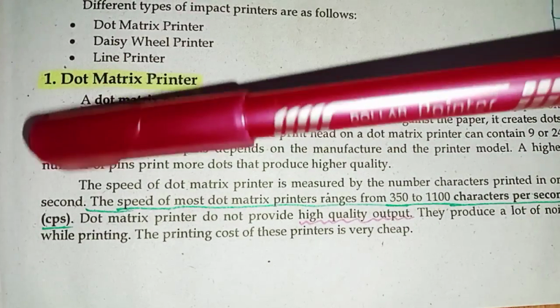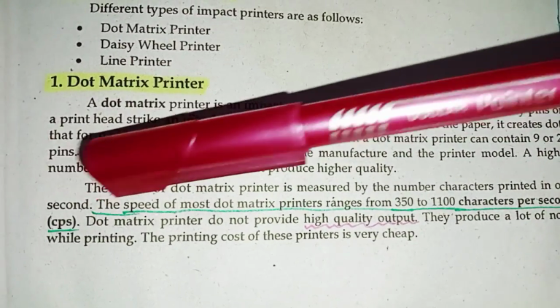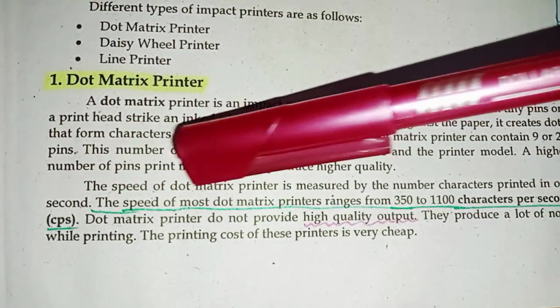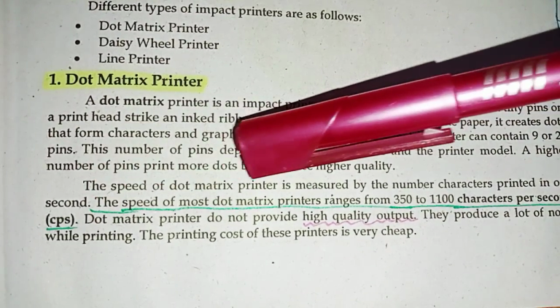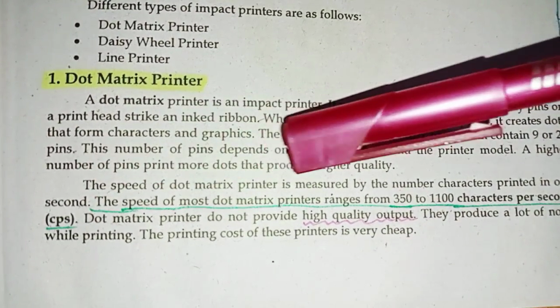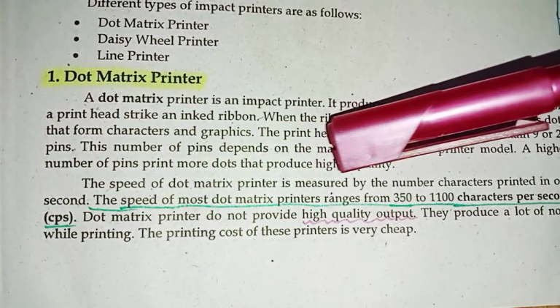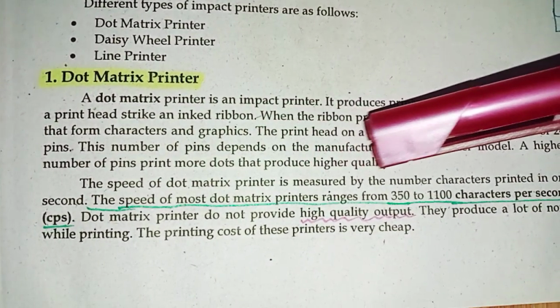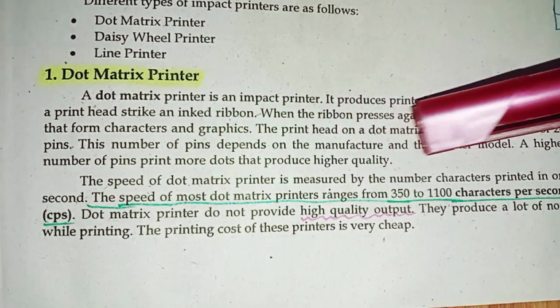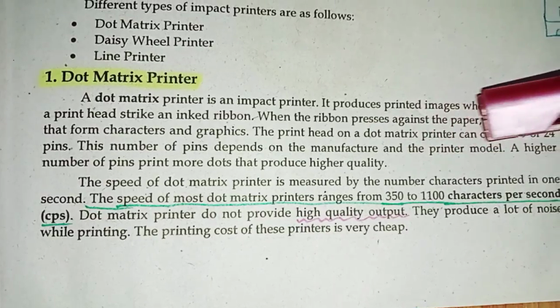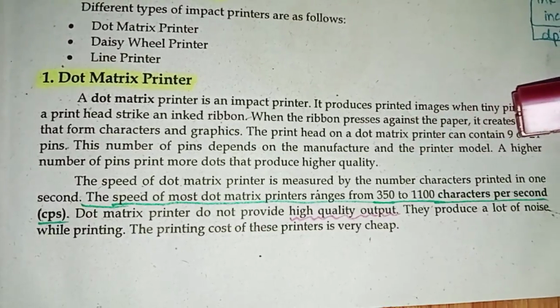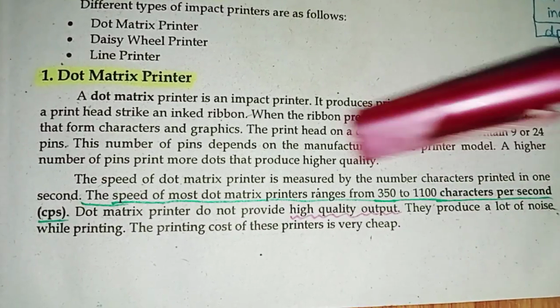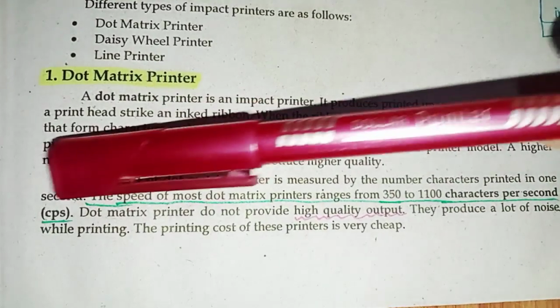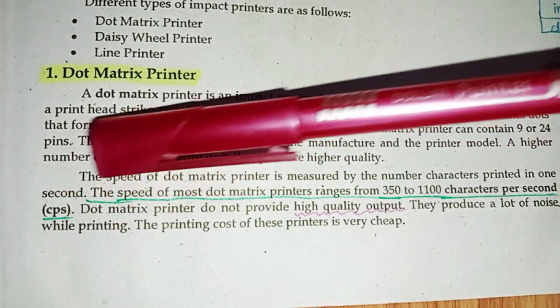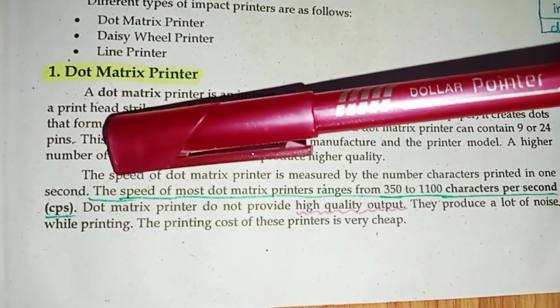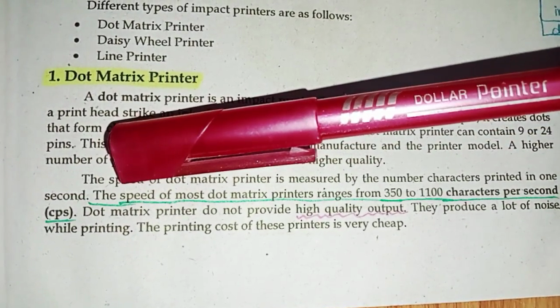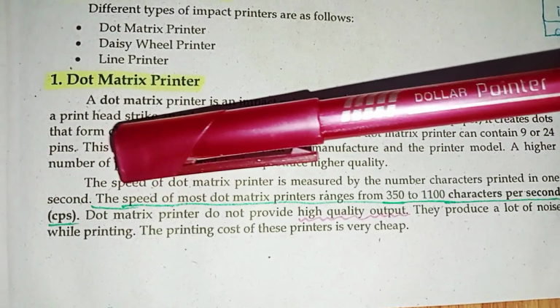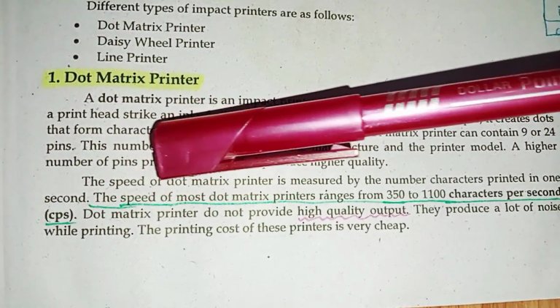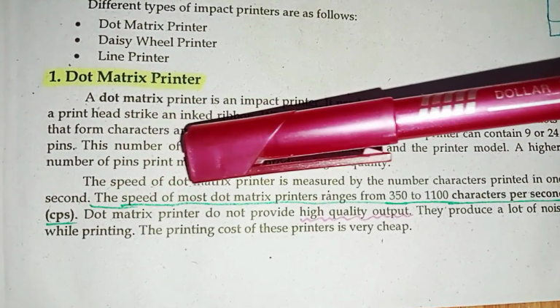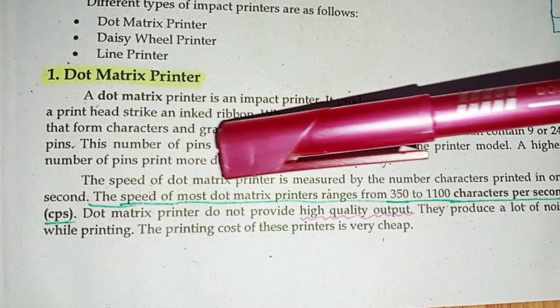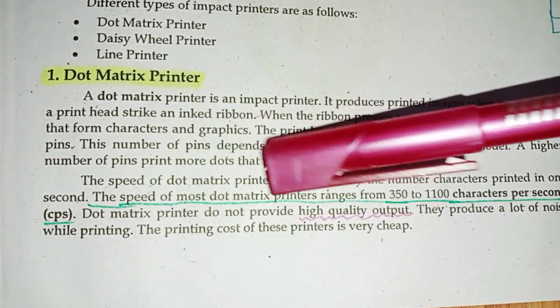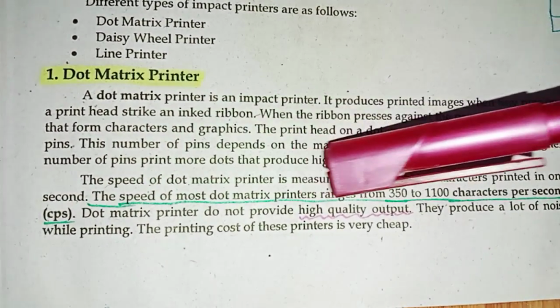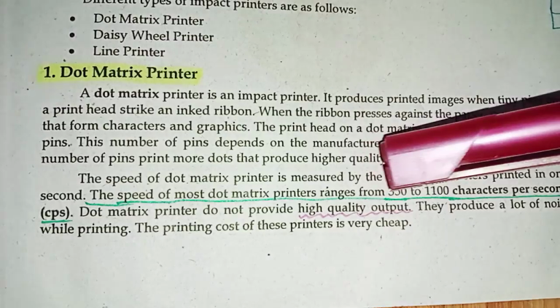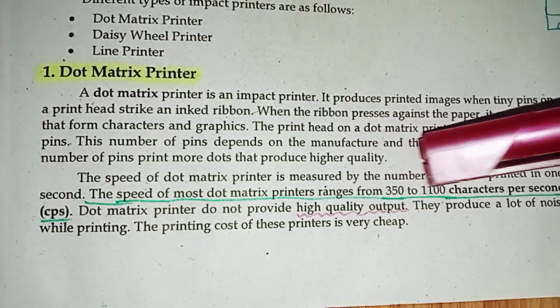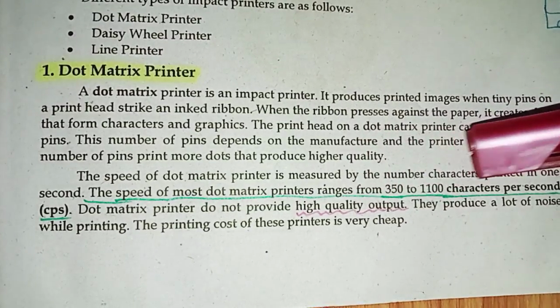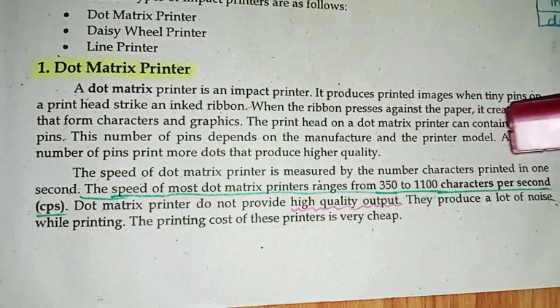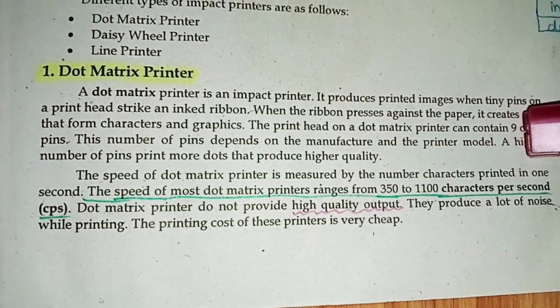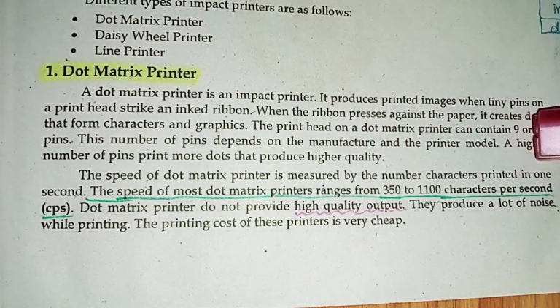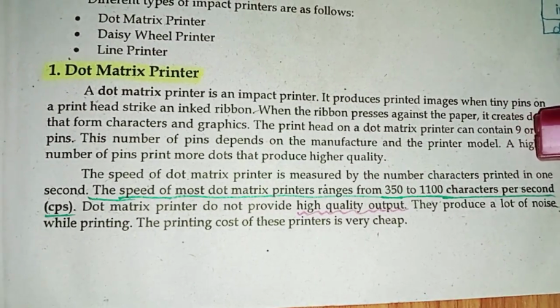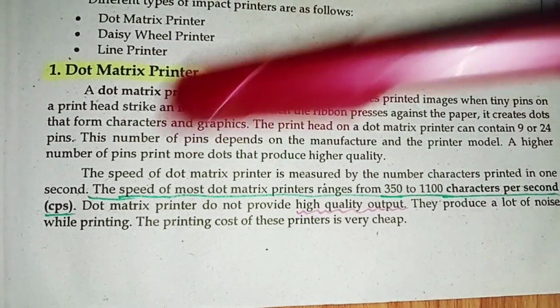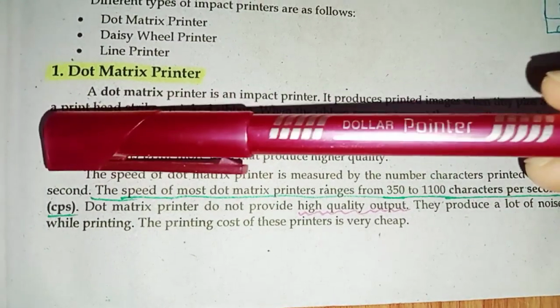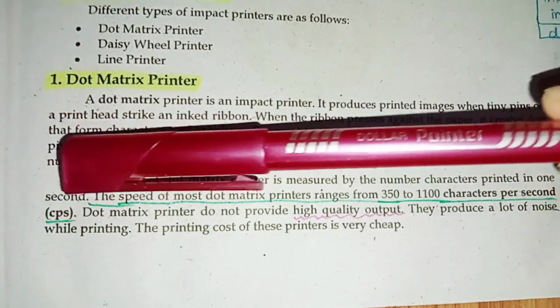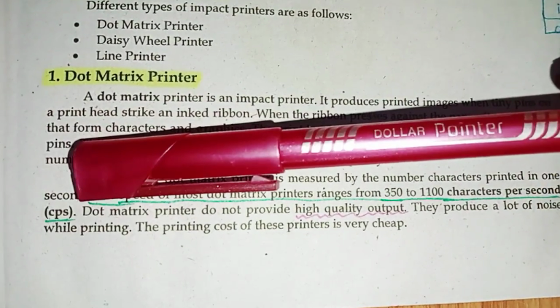The speed of a dot matrix printer is measured by the number of characters printed in one second. The speed of most dot matrix printers ranges from 350 to 1100 characters per second (CPS).